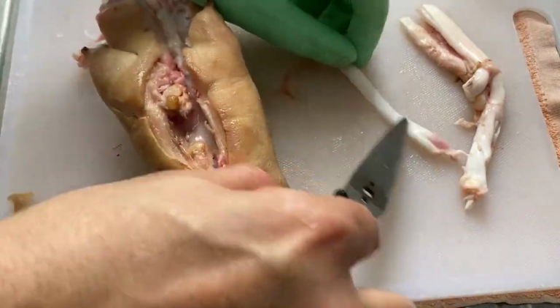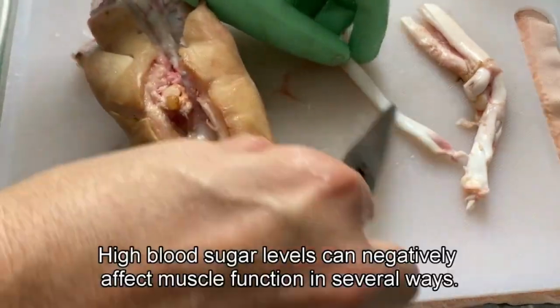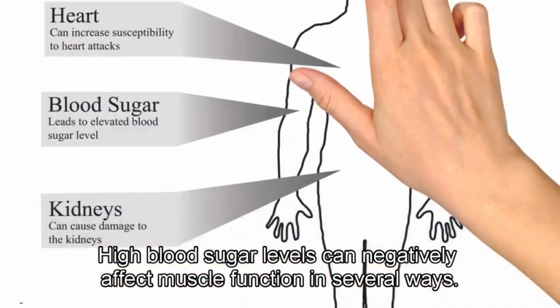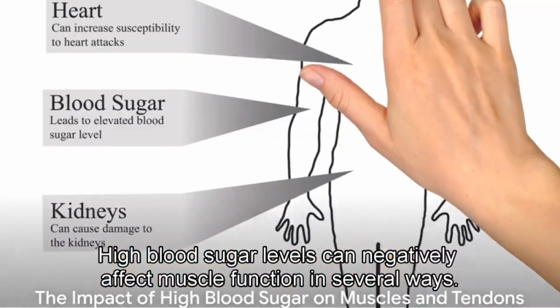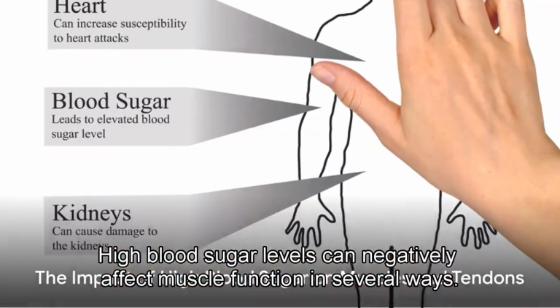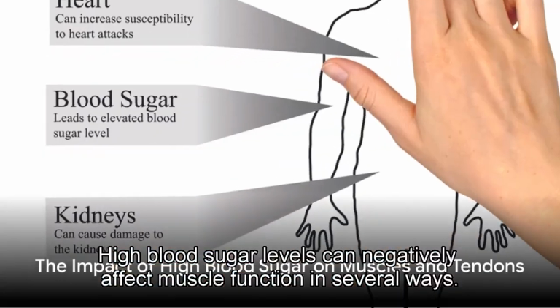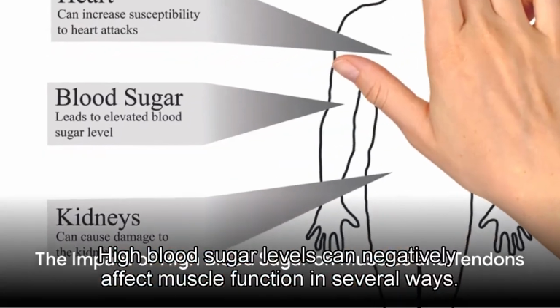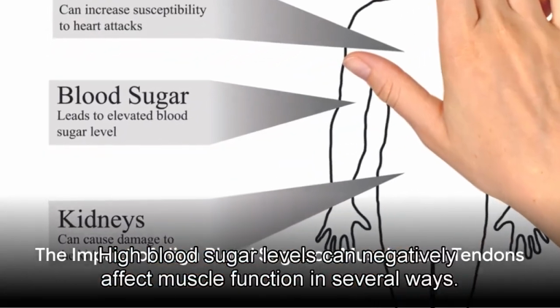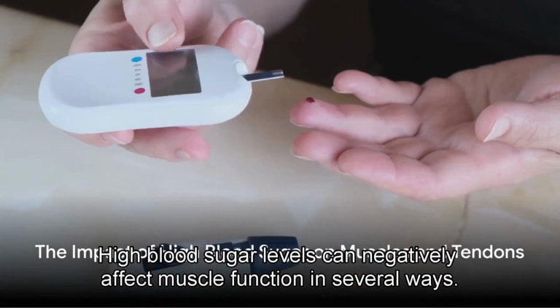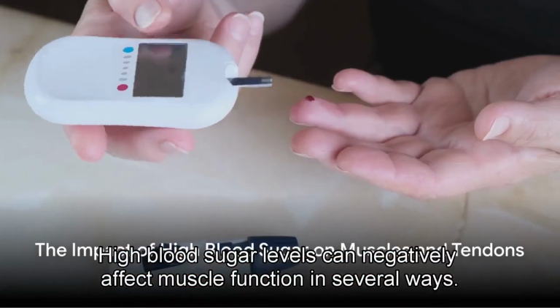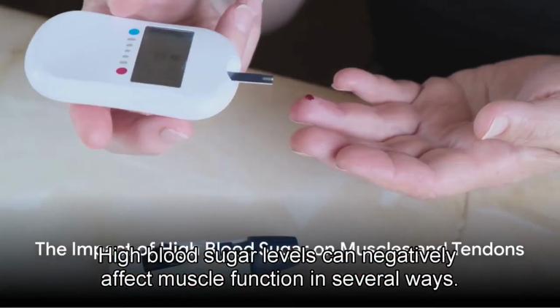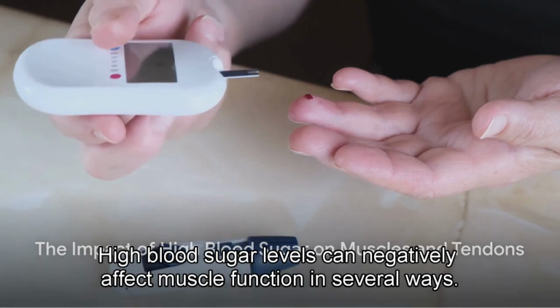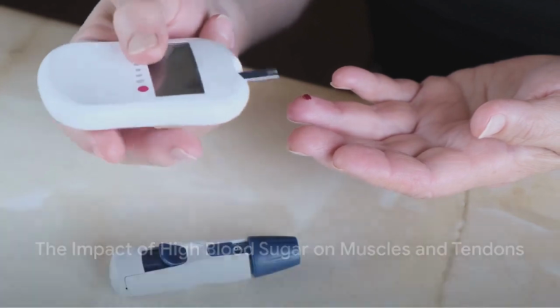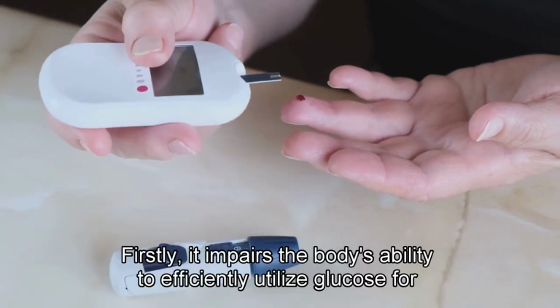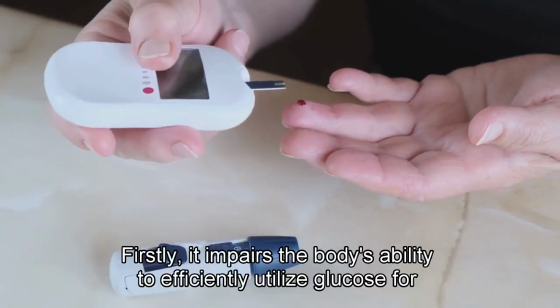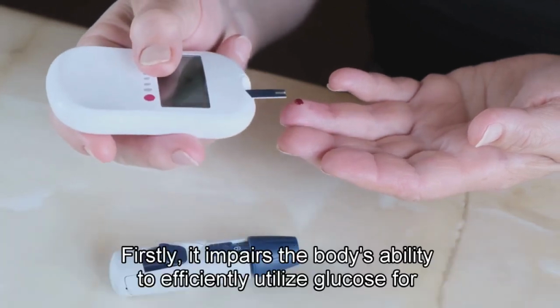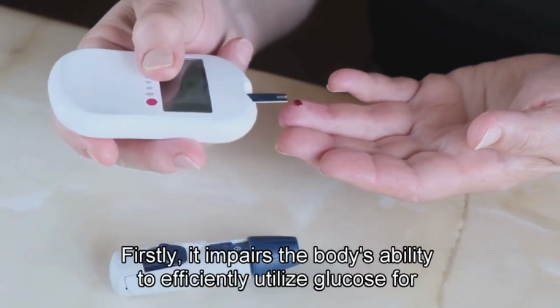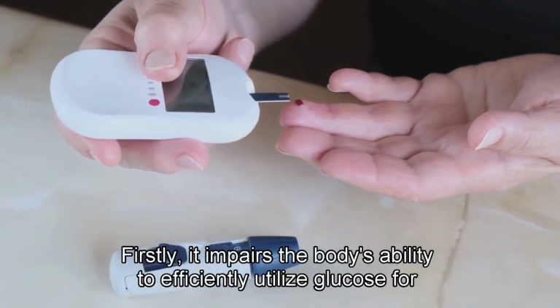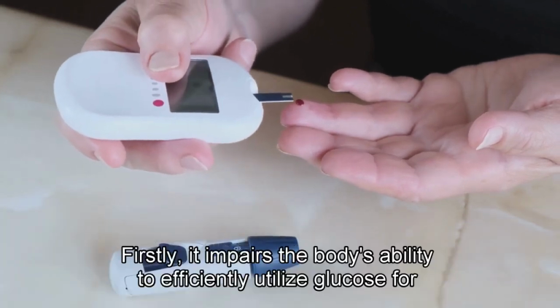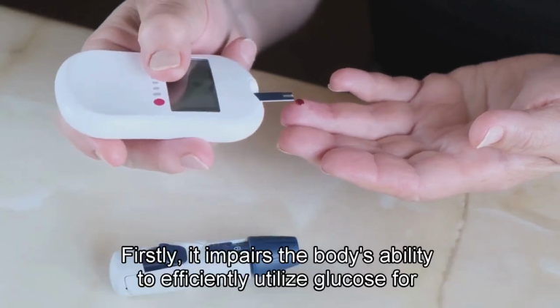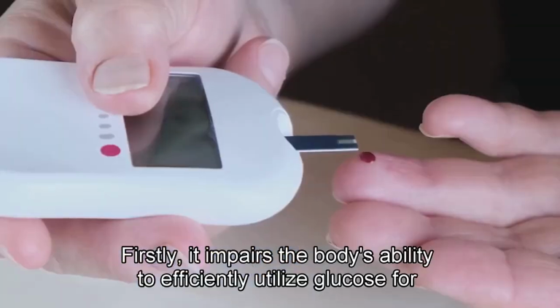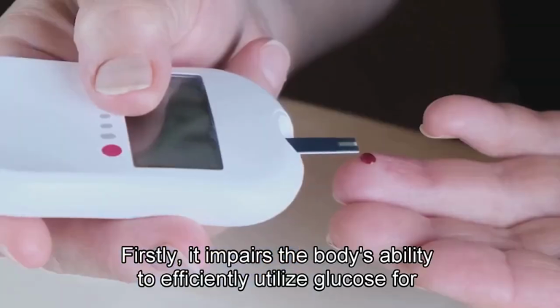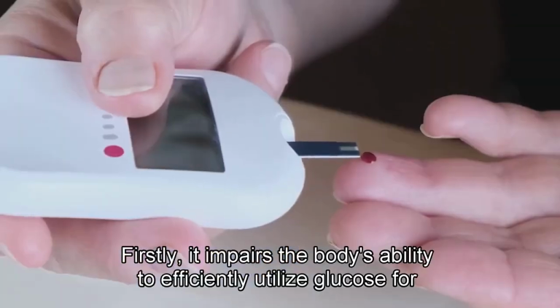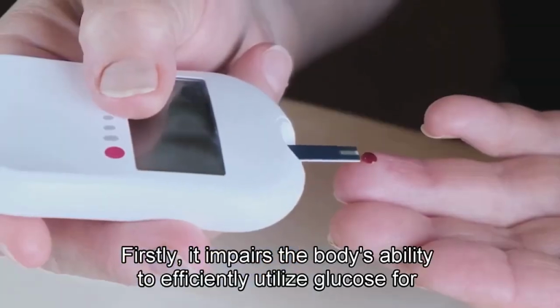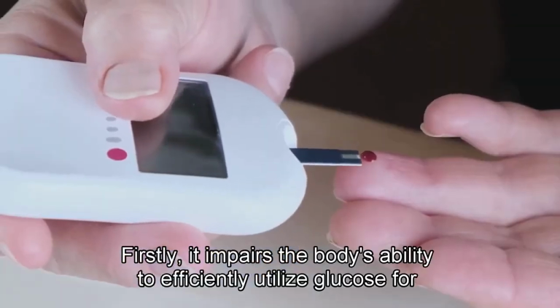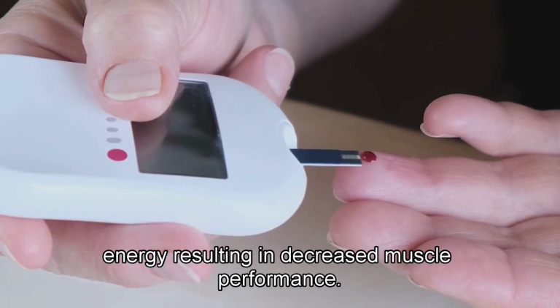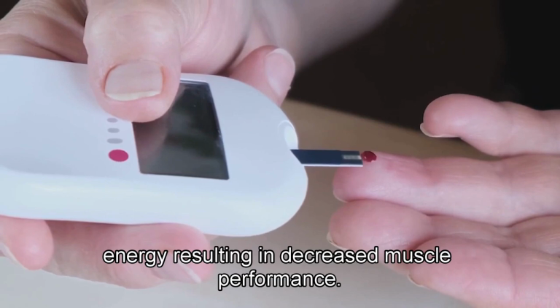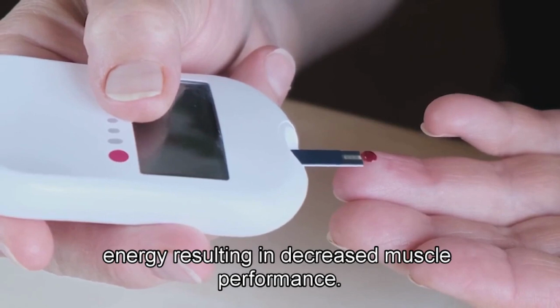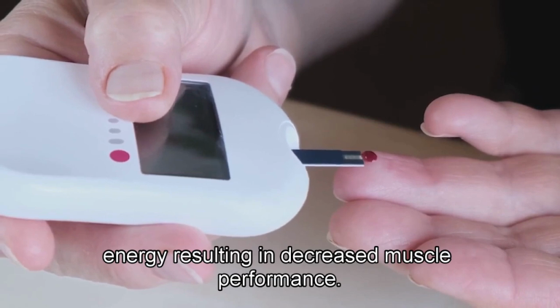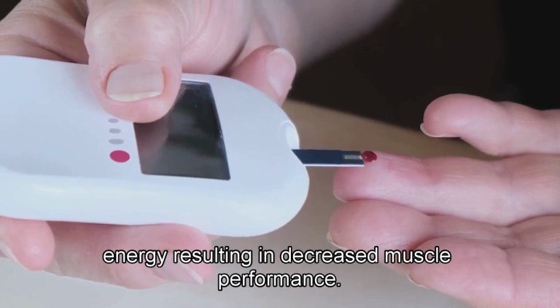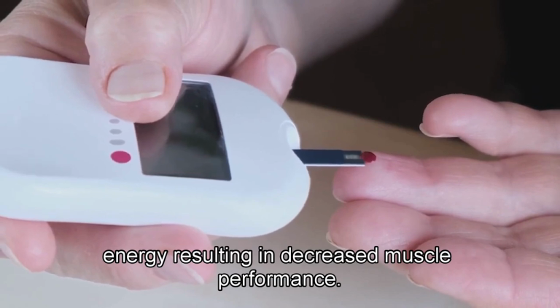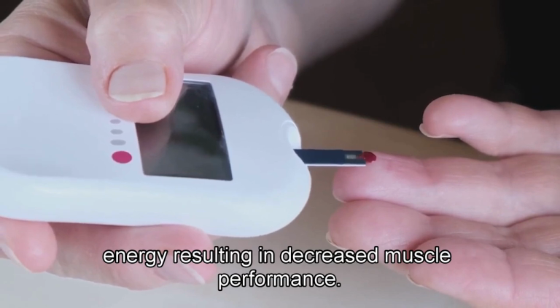High blood sugar levels can negatively affect muscle function in several ways. Firstly, it impairs the body's ability to efficiently utilize glucose for energy, resulting in decreased muscle performance.